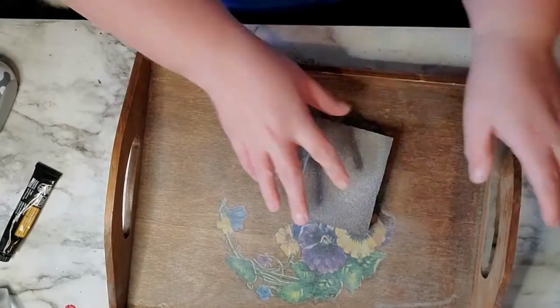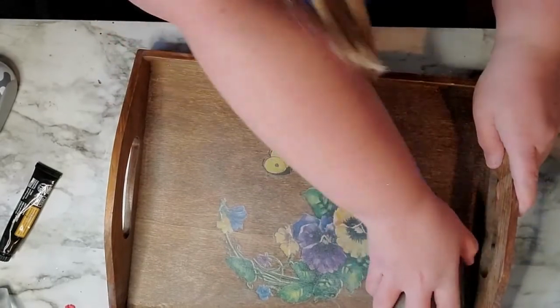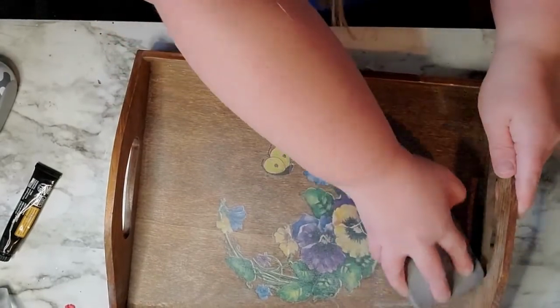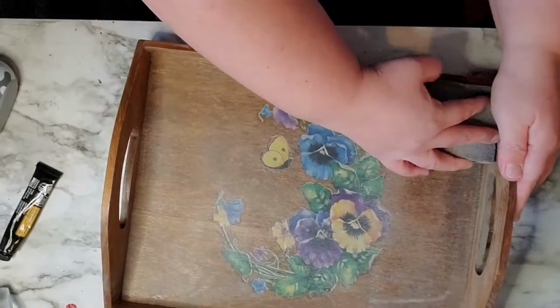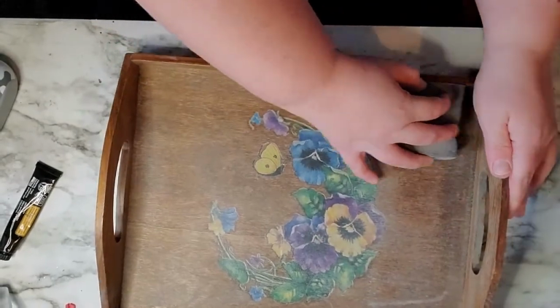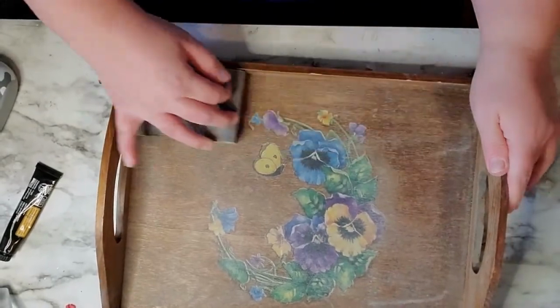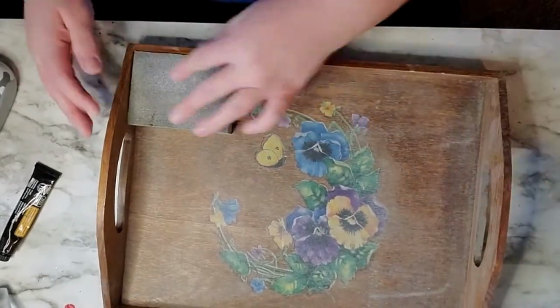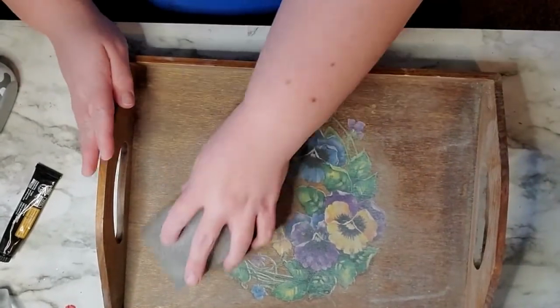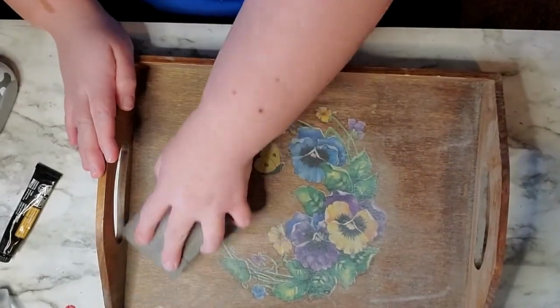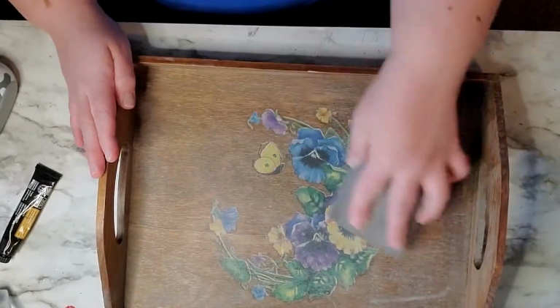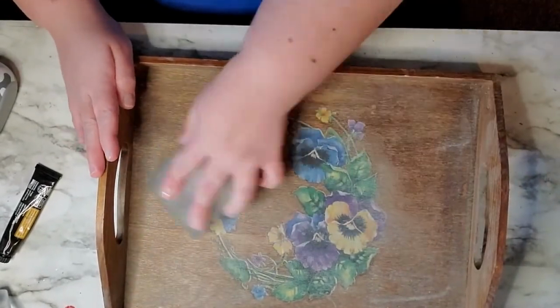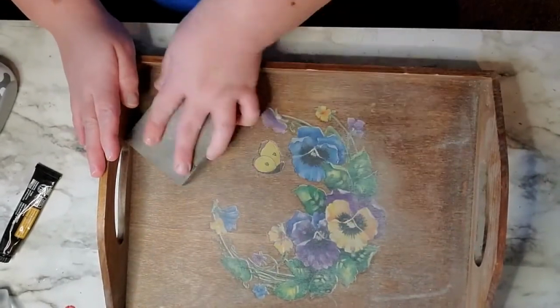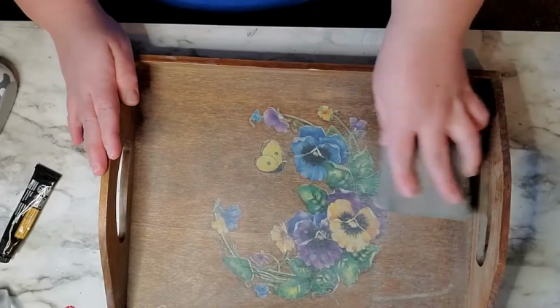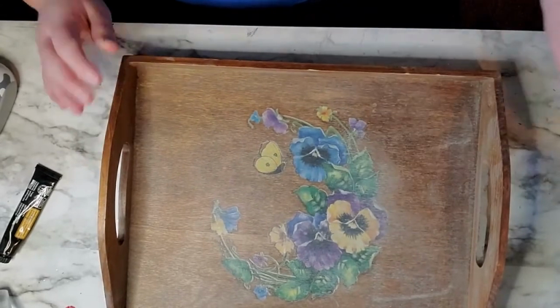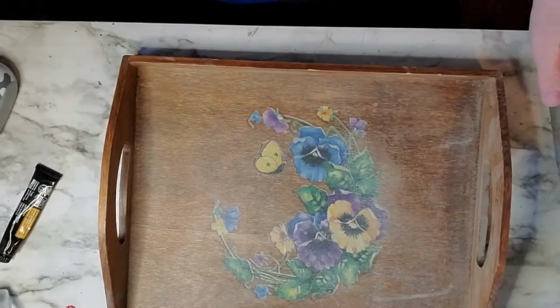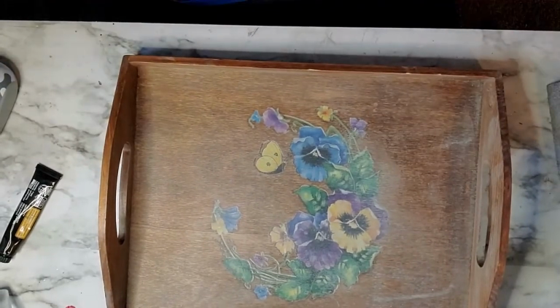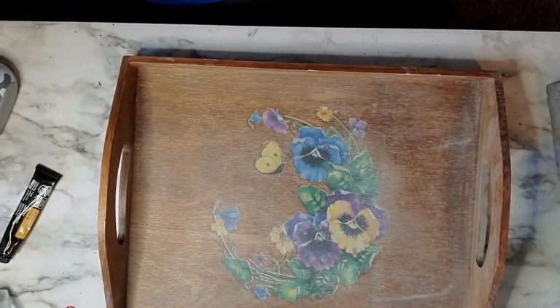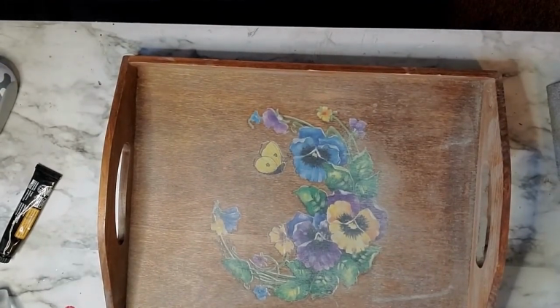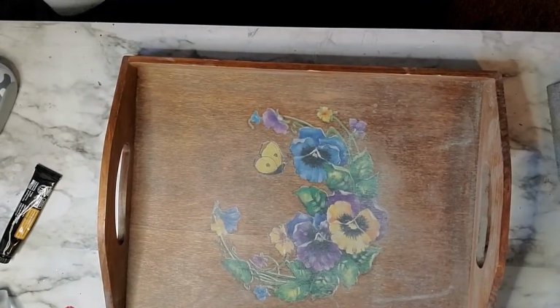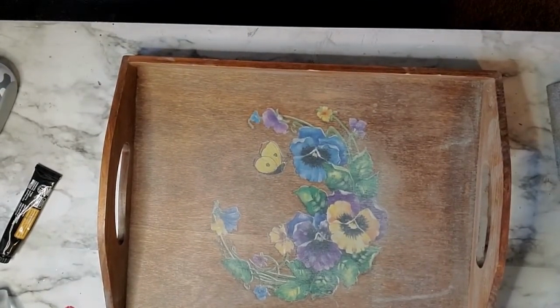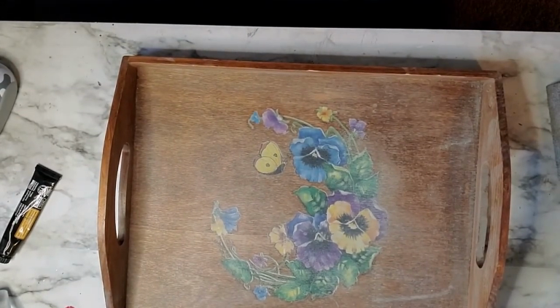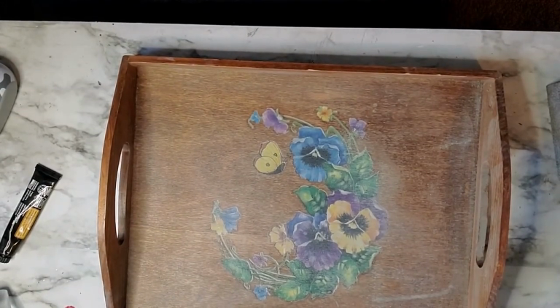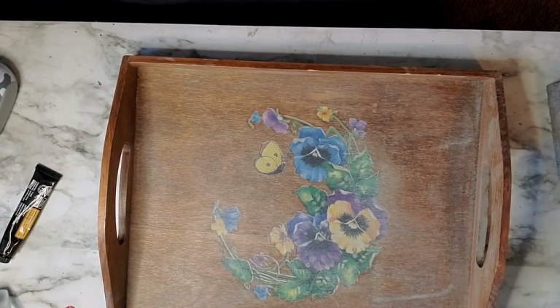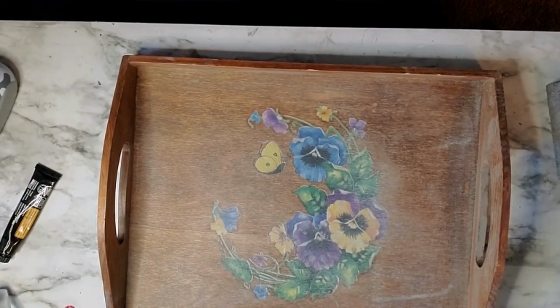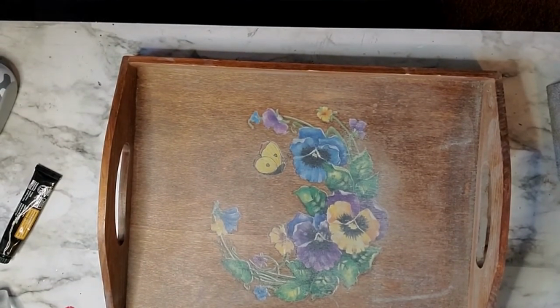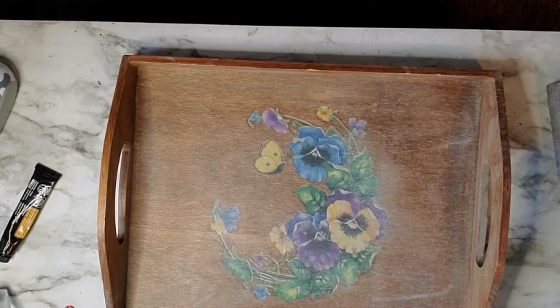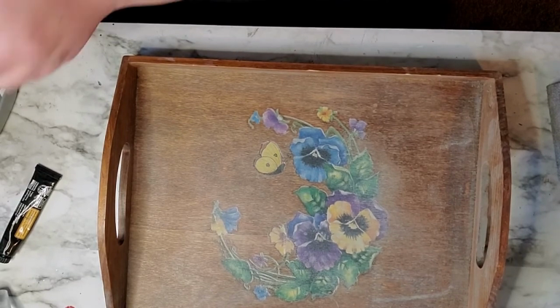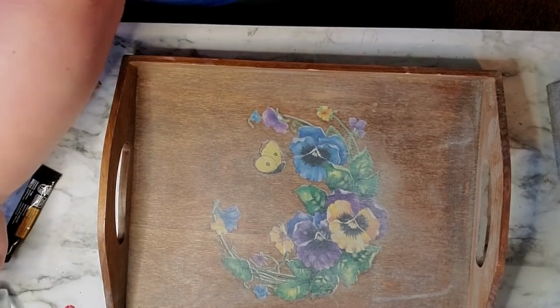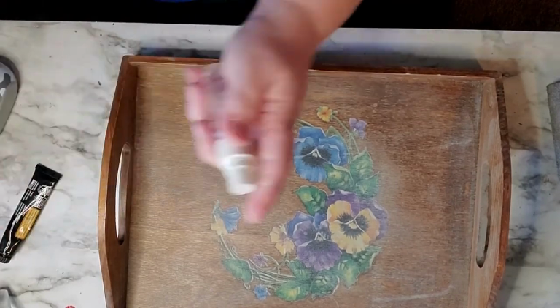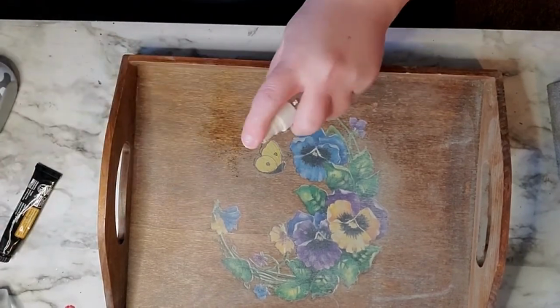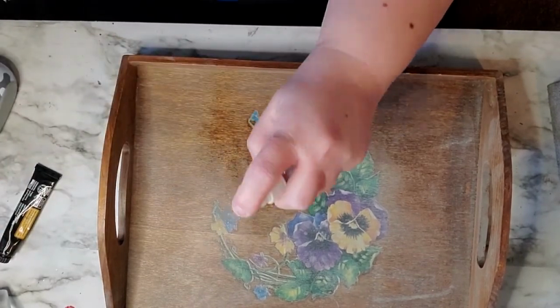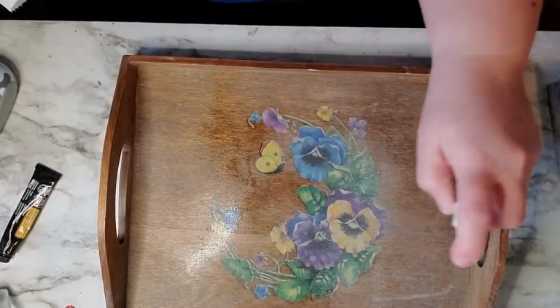So you just want to sand it down very well, and then I took some rubbing alcohol and a paper towel and wiped it off, got it all cleaned up and ready for some paint.